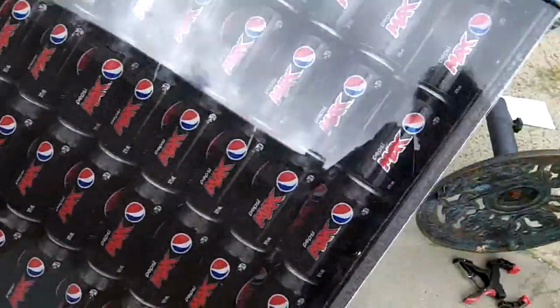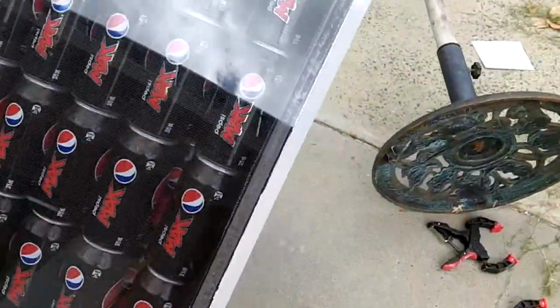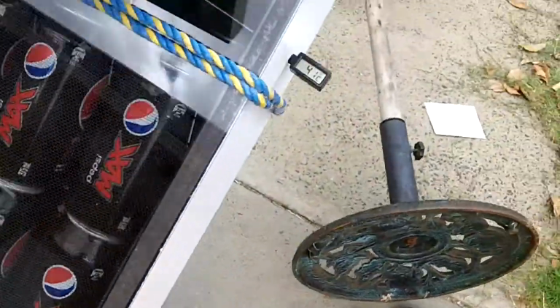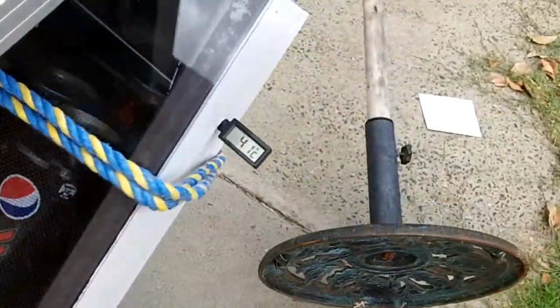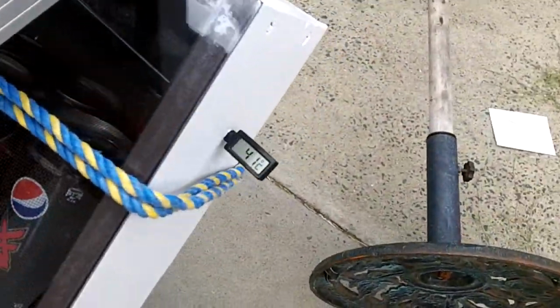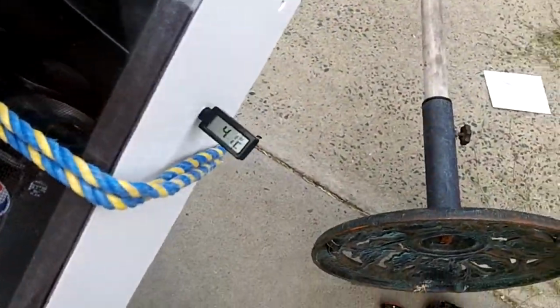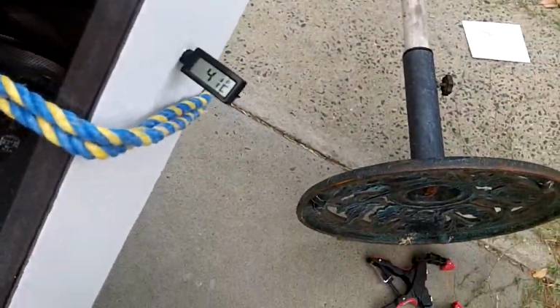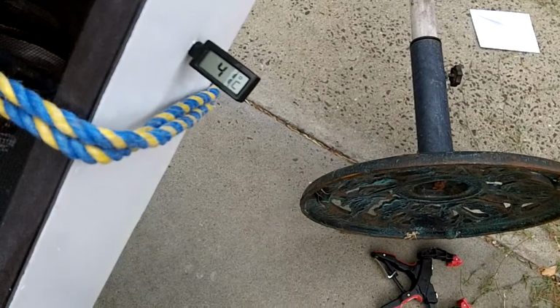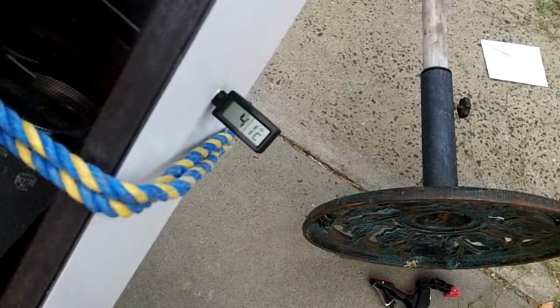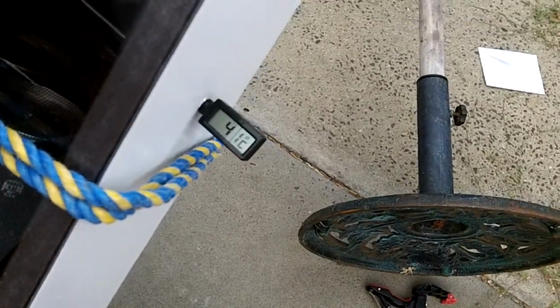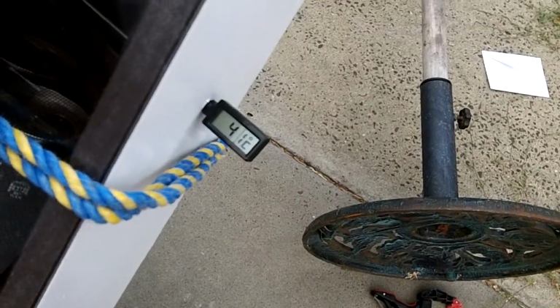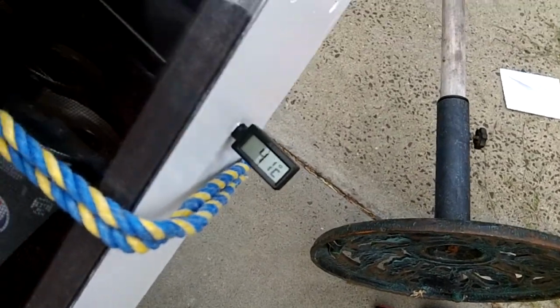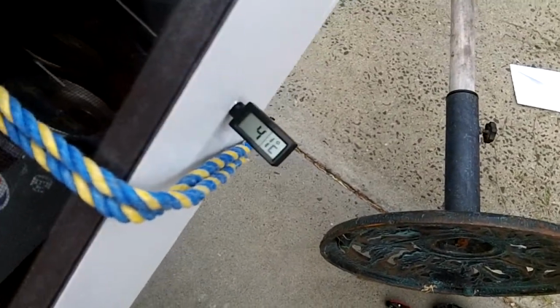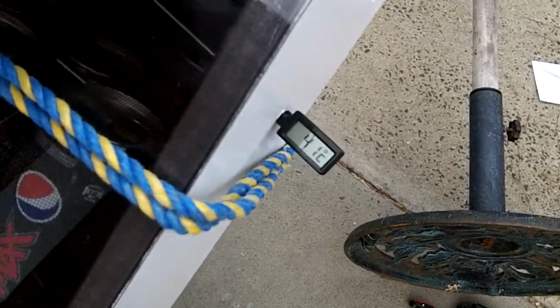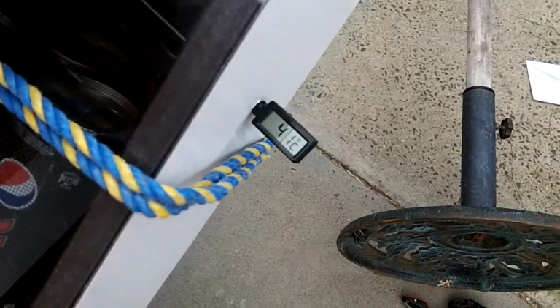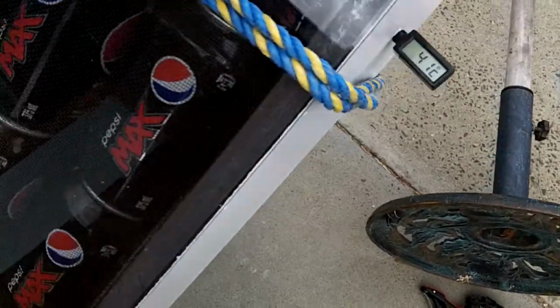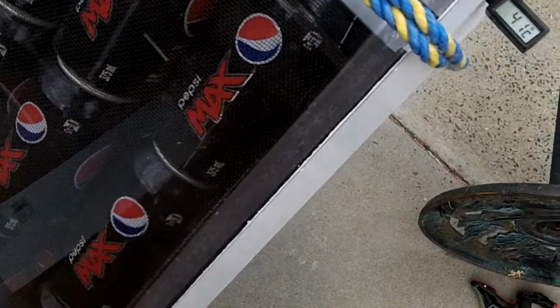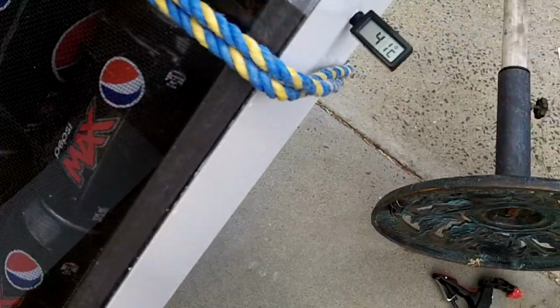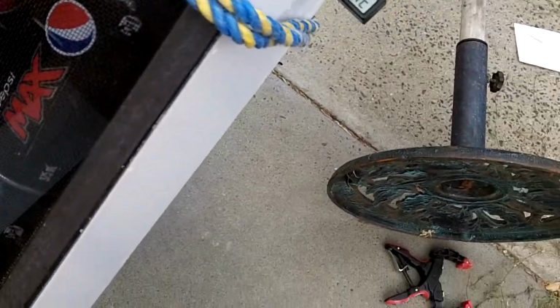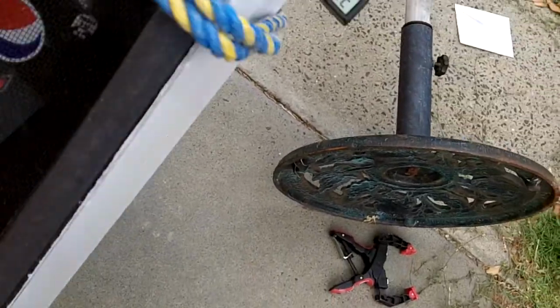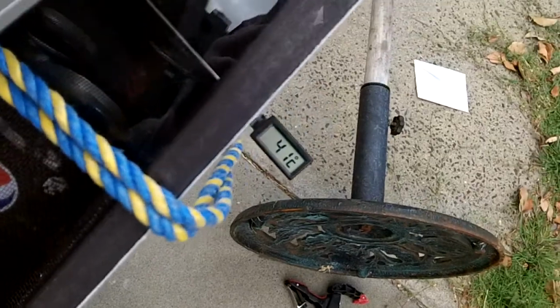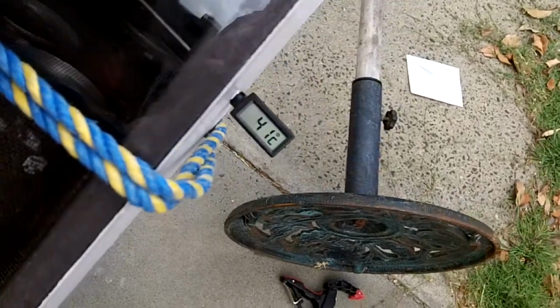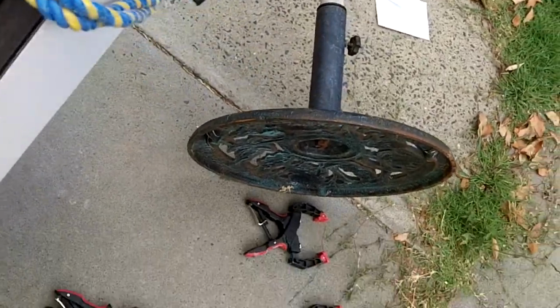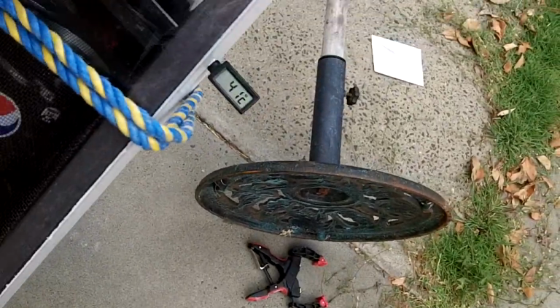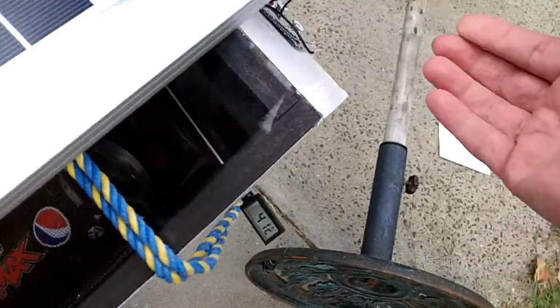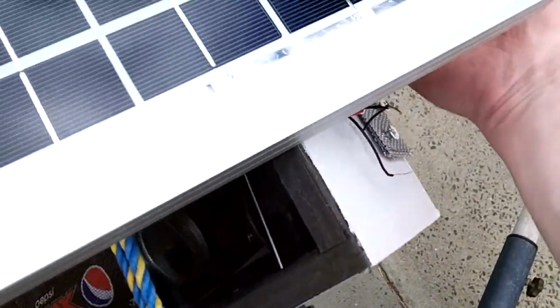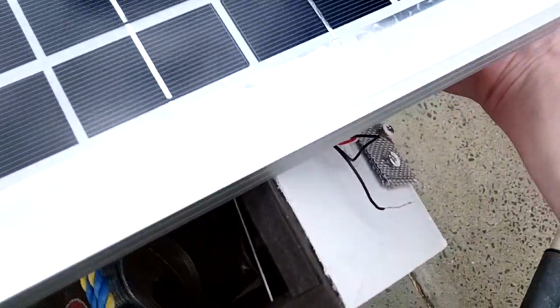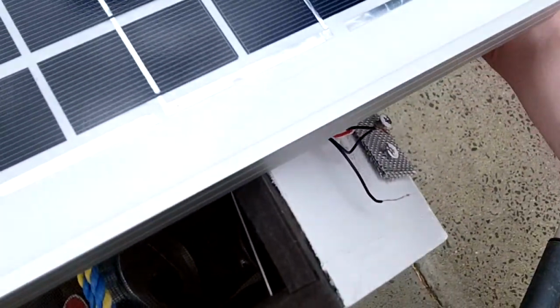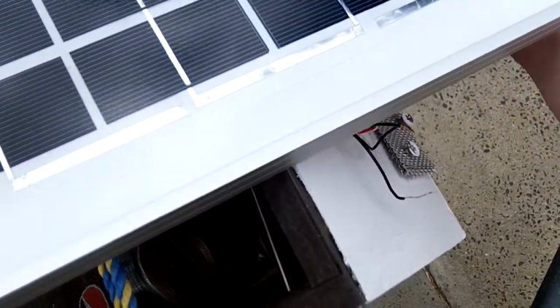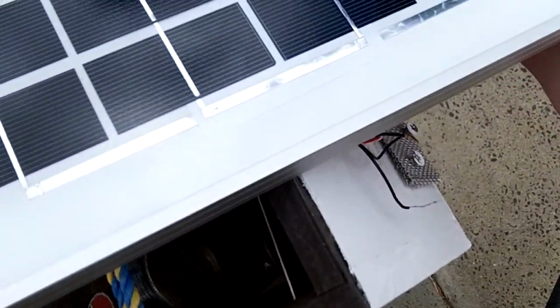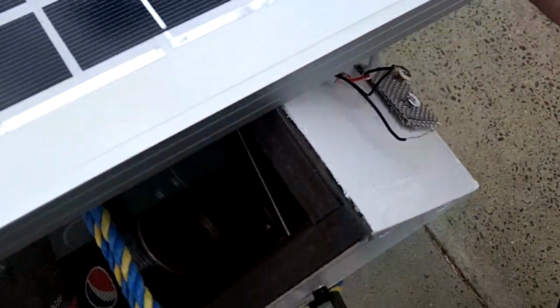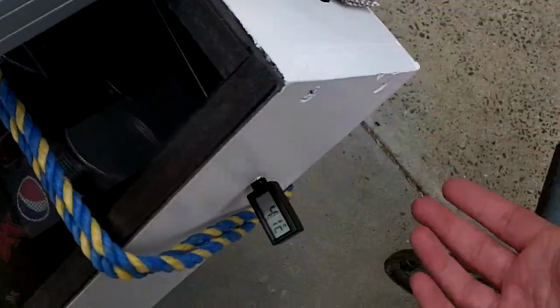I'm pretty happy. It seems to have done what I want. It is summer. The ambient air temperature is about 25 degrees, but I'm getting about 41 out. That'll be really good in winter.